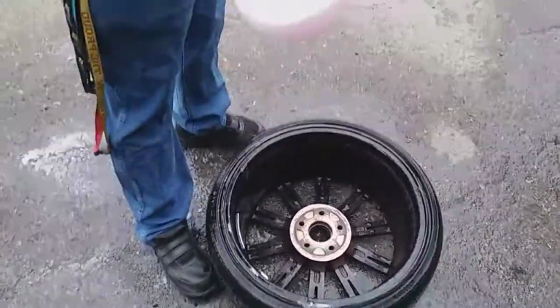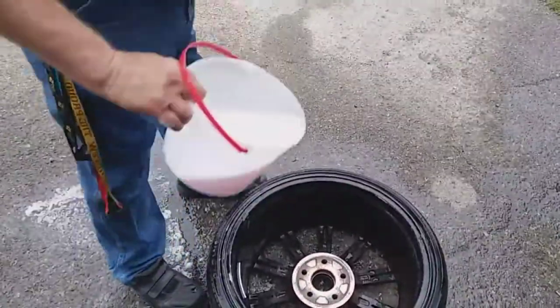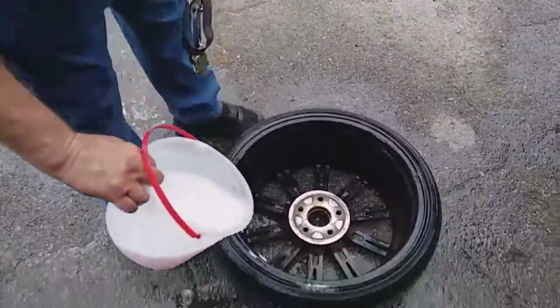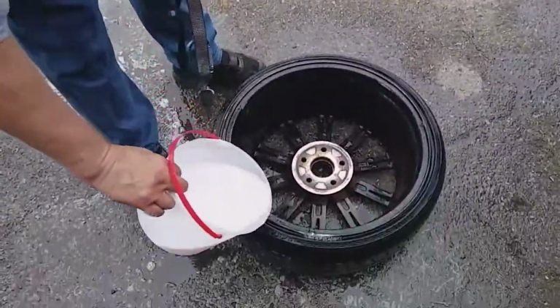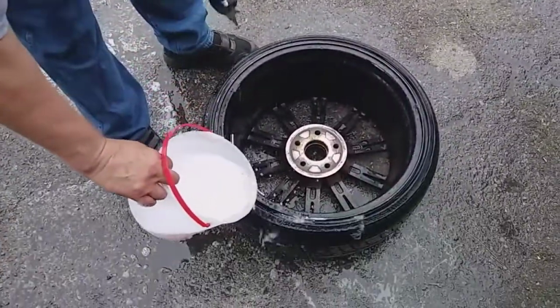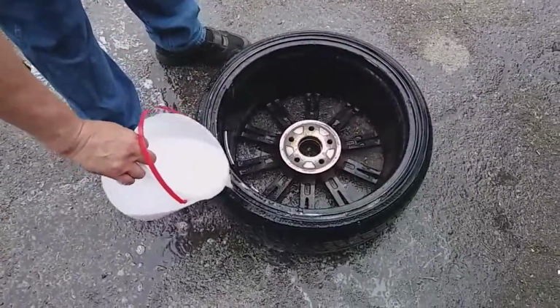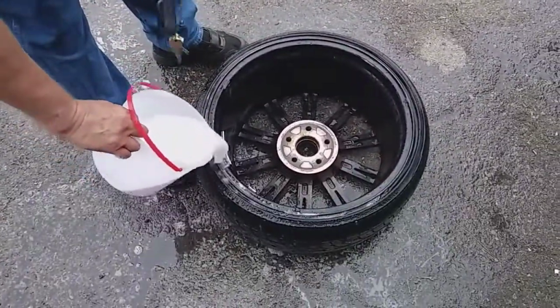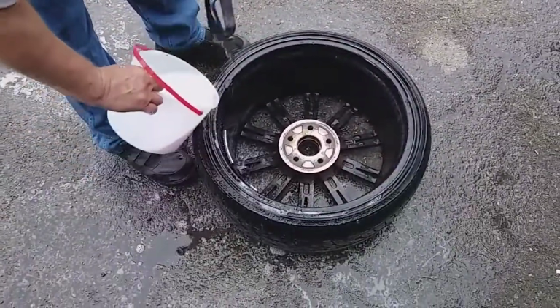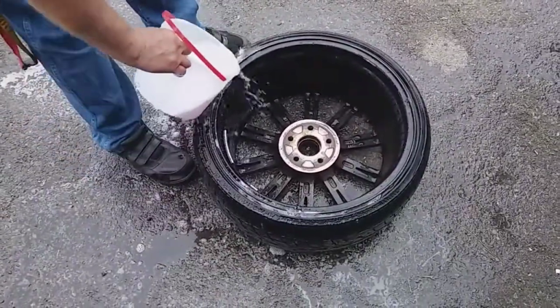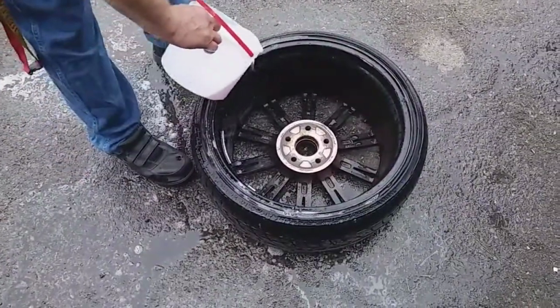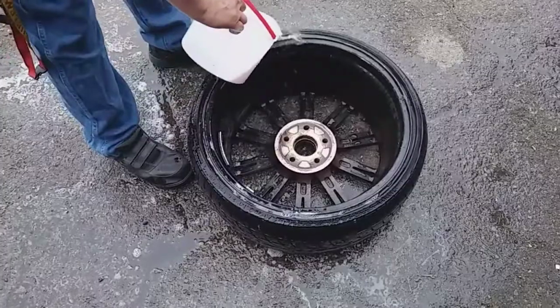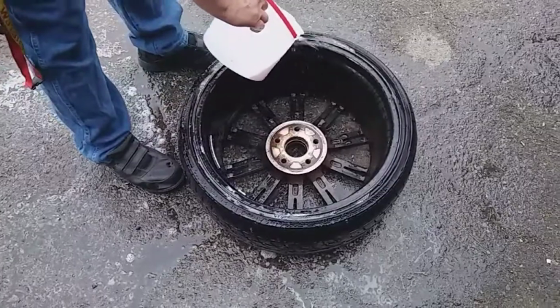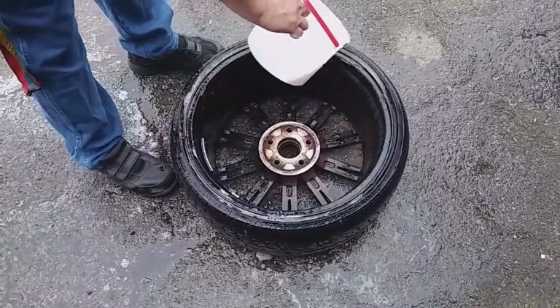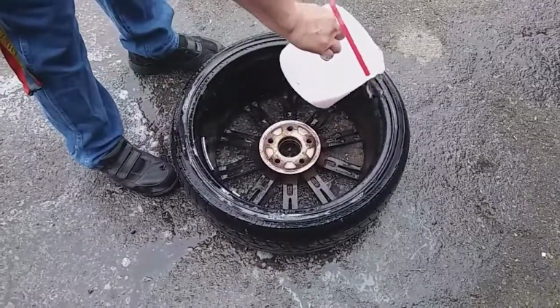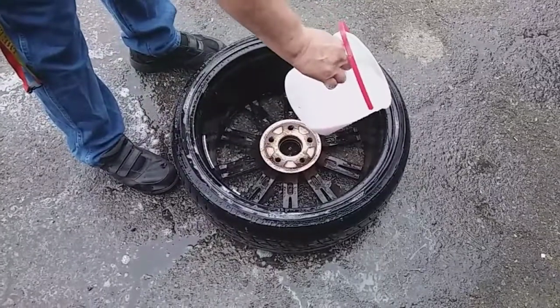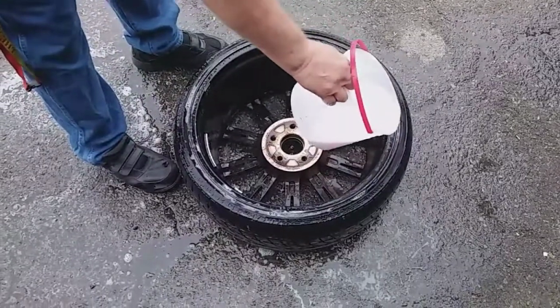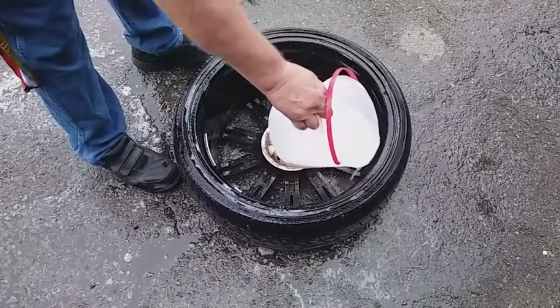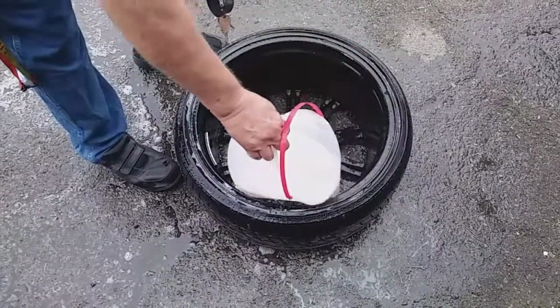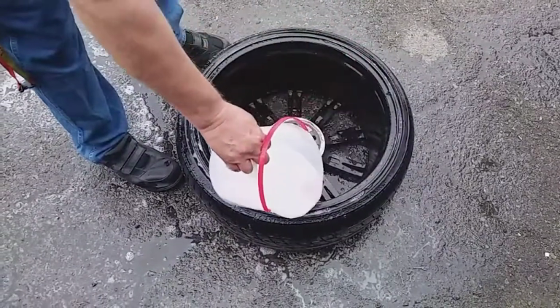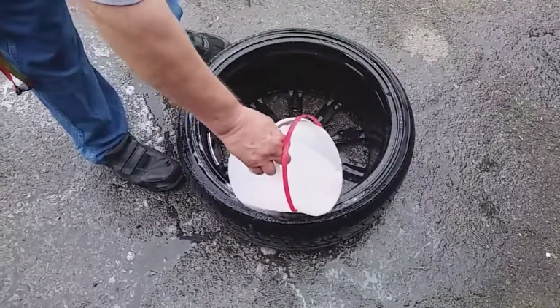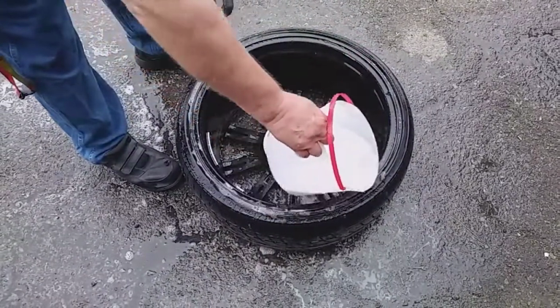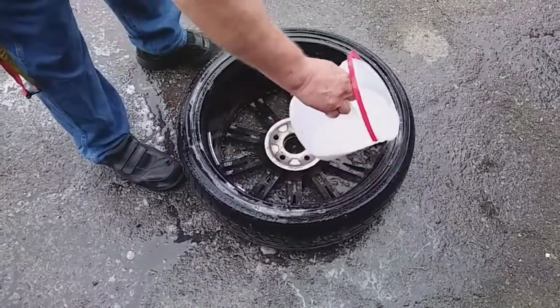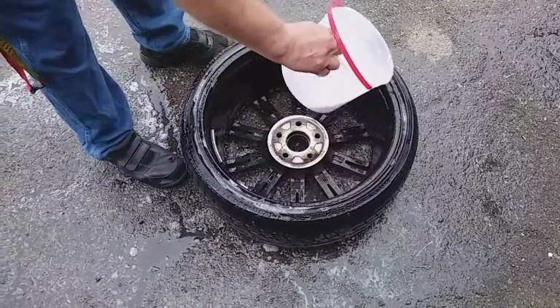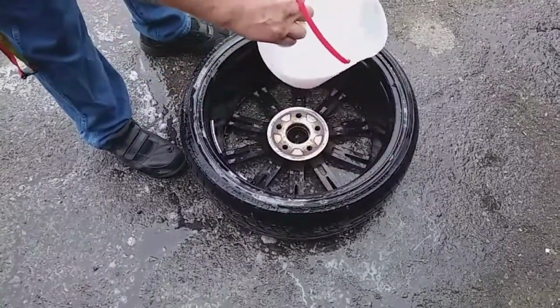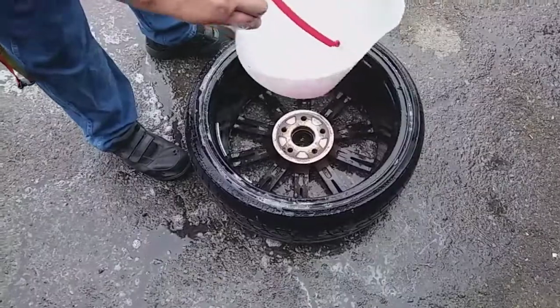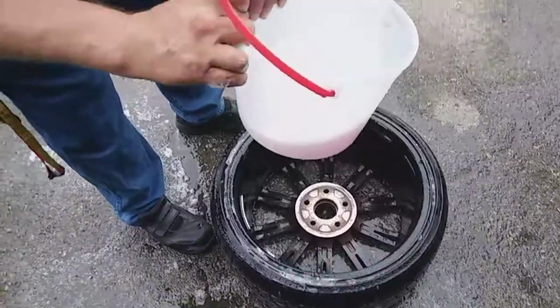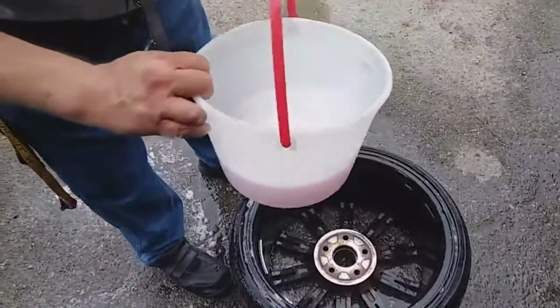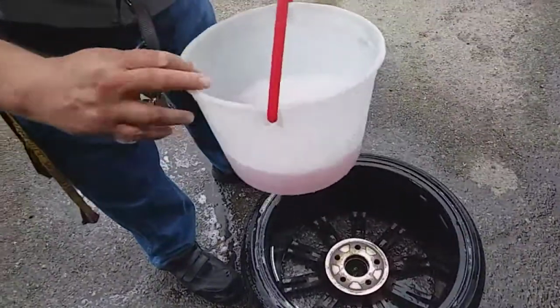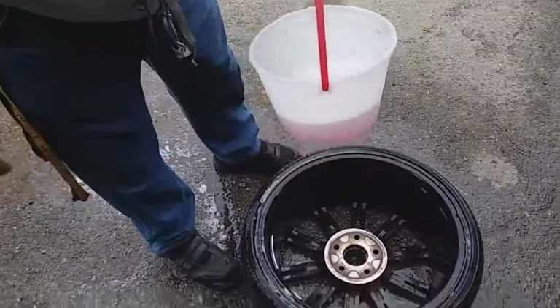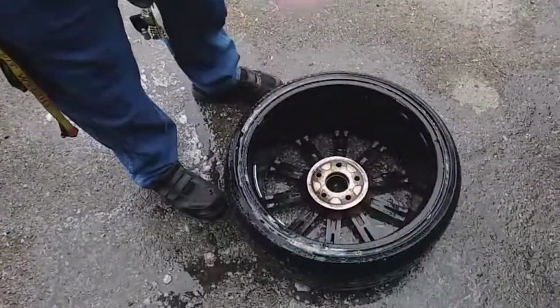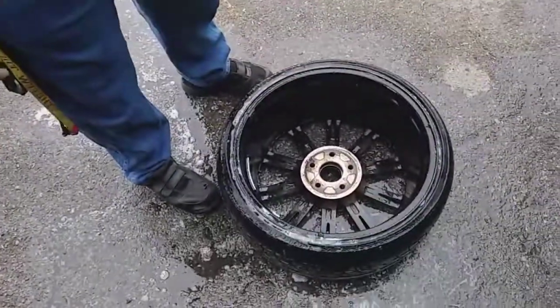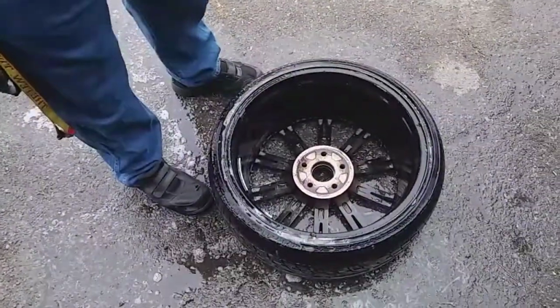You place it around like so, and you look for bubbles. You use soapy water because it's going to make the leak much more obvious.